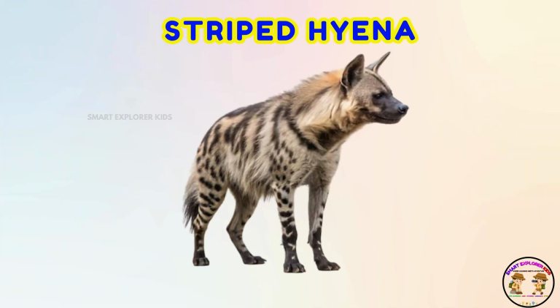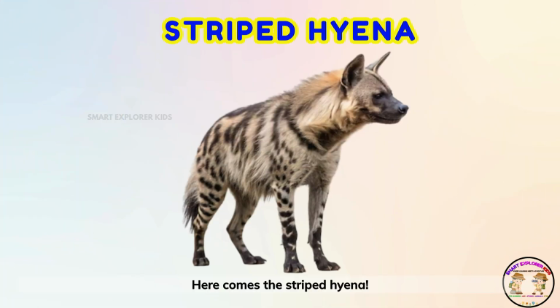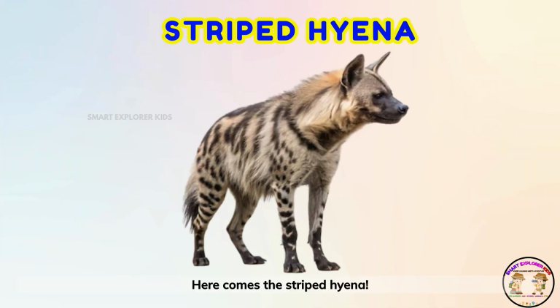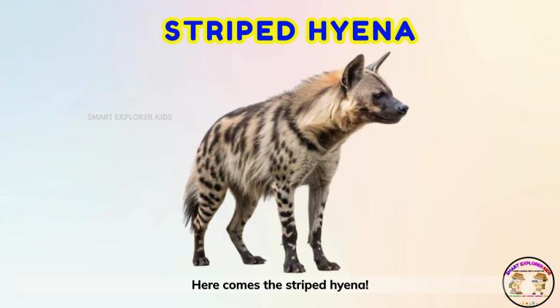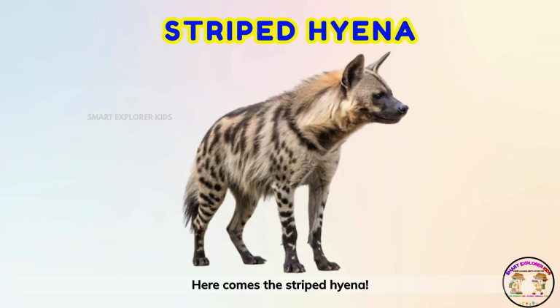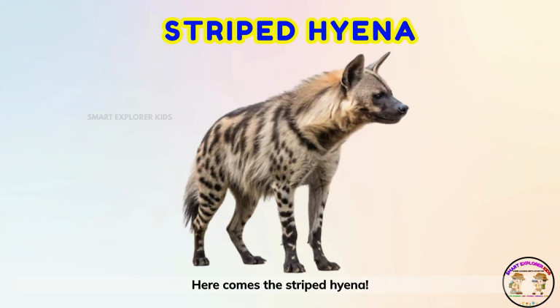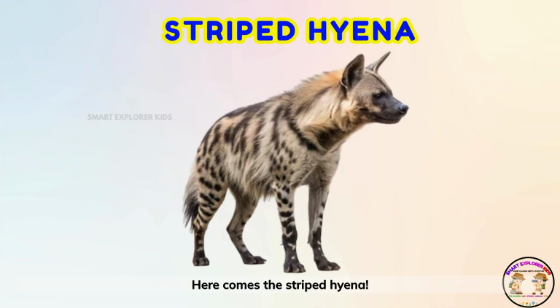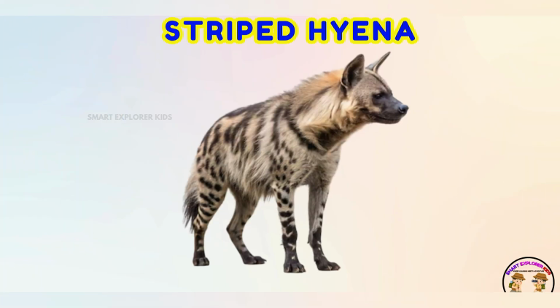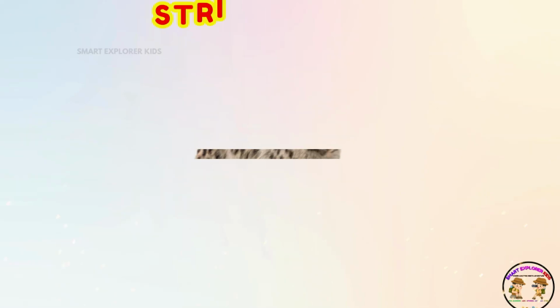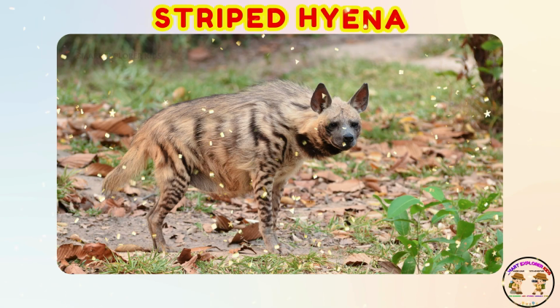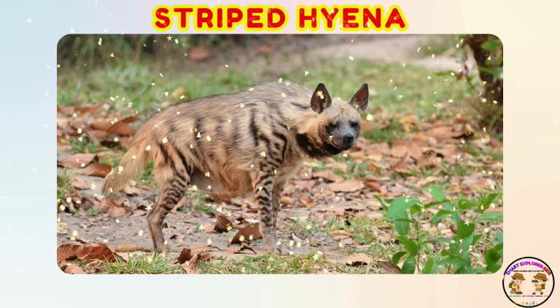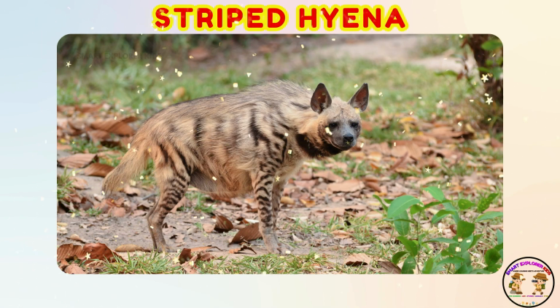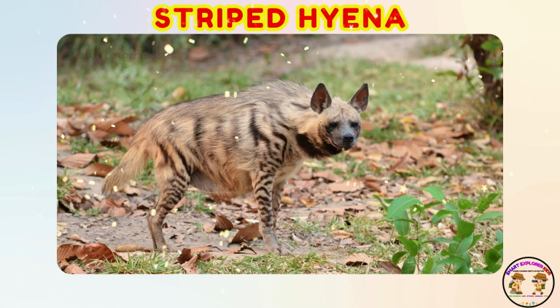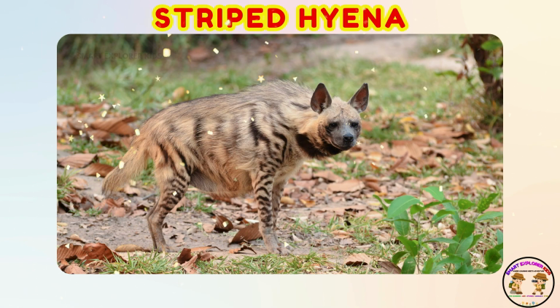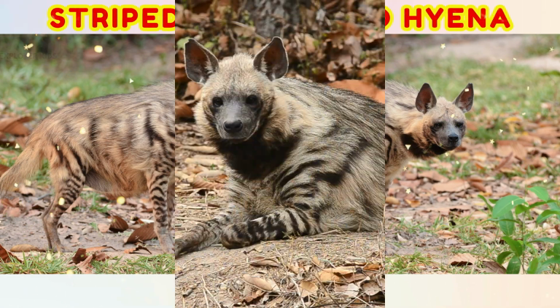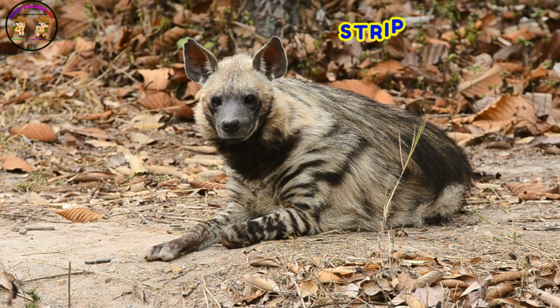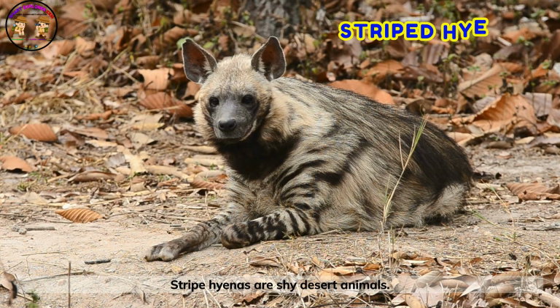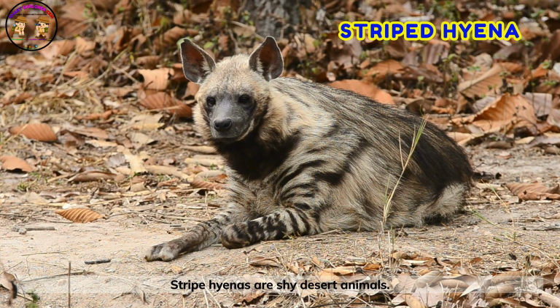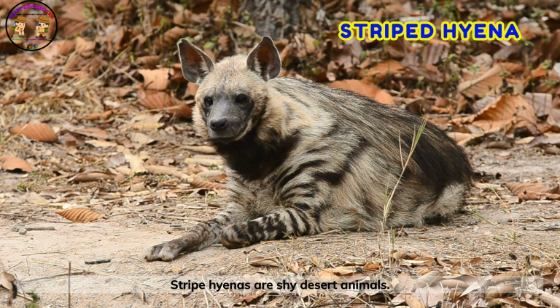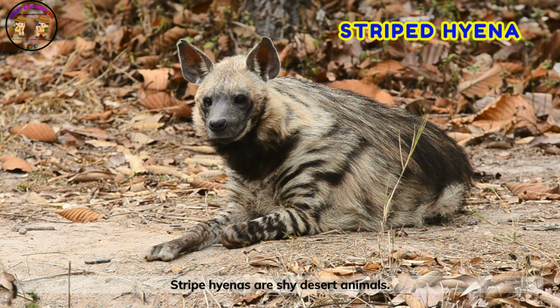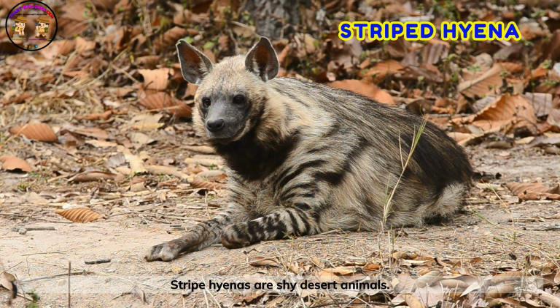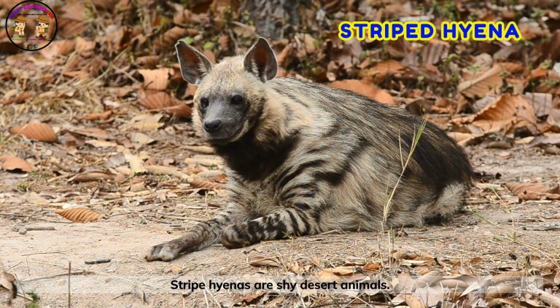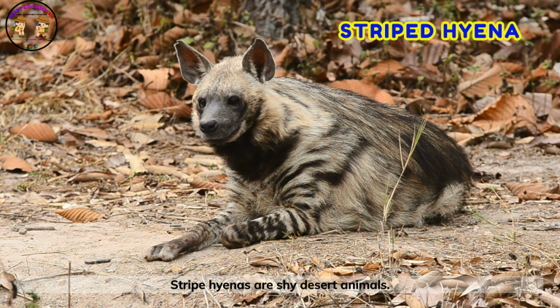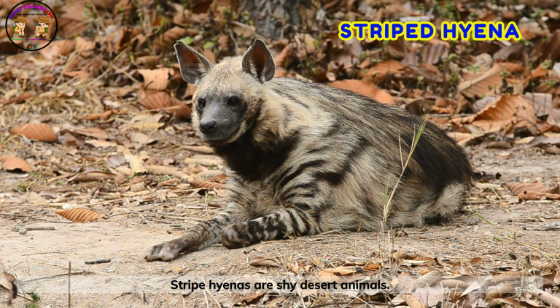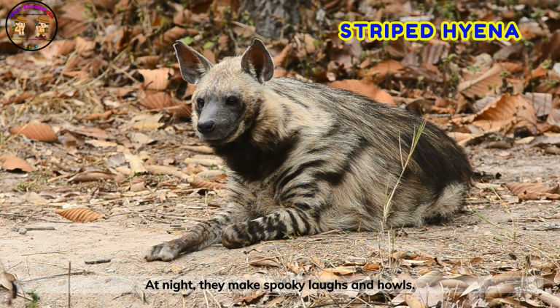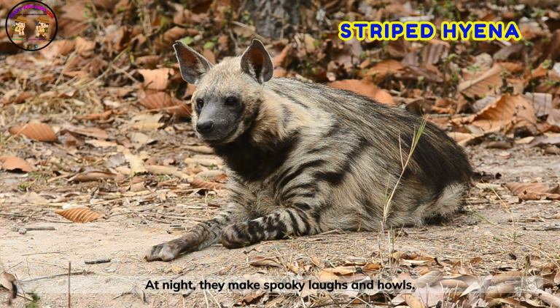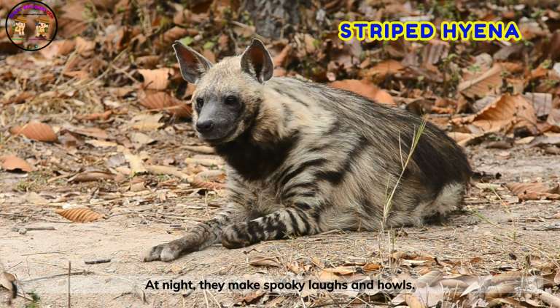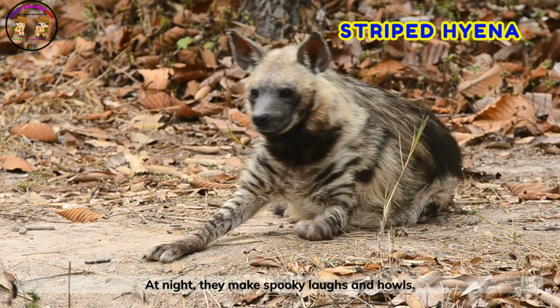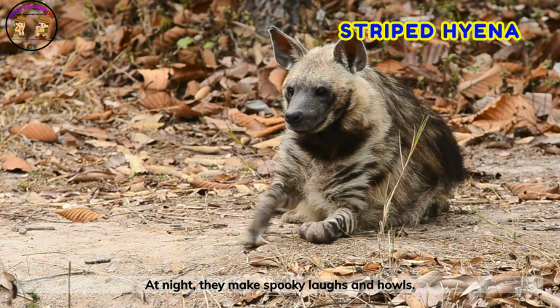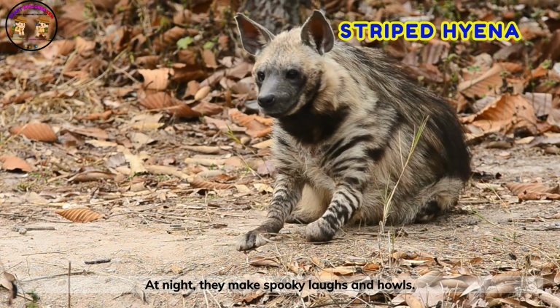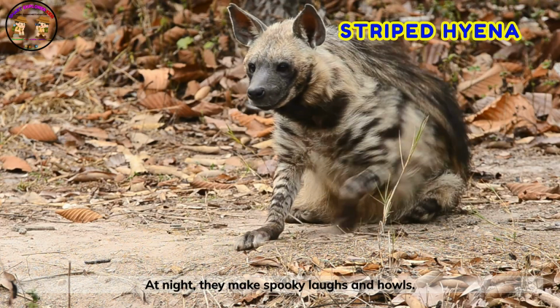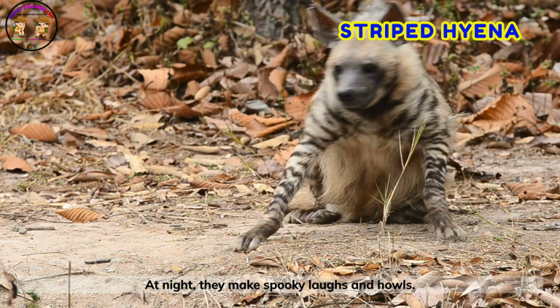Here comes the striped hyena! Striped hyenas are shy desert animals. At night, they make spooky laughs and howls.